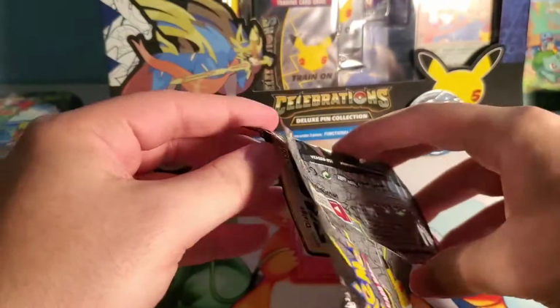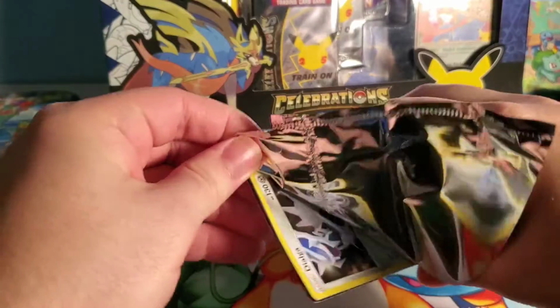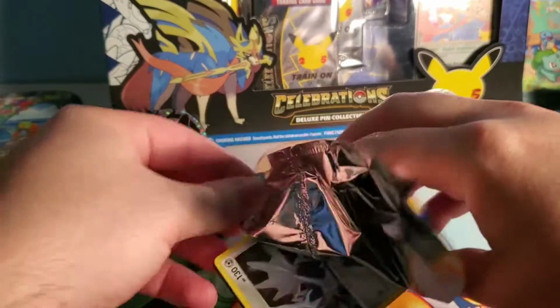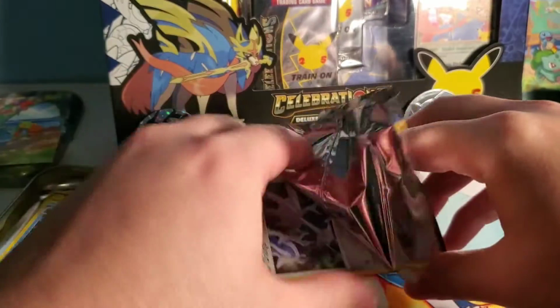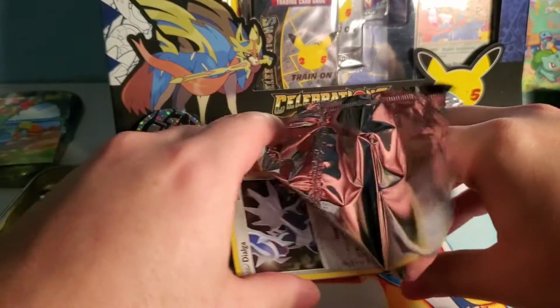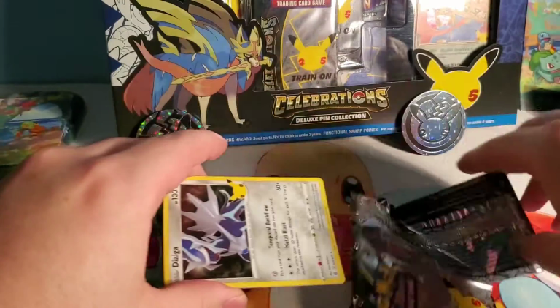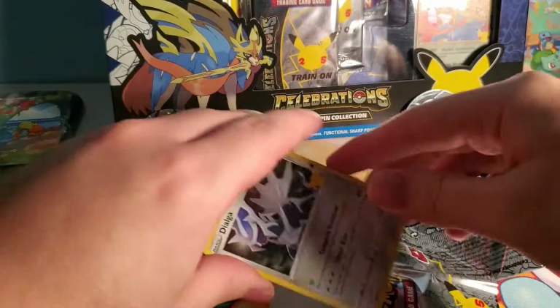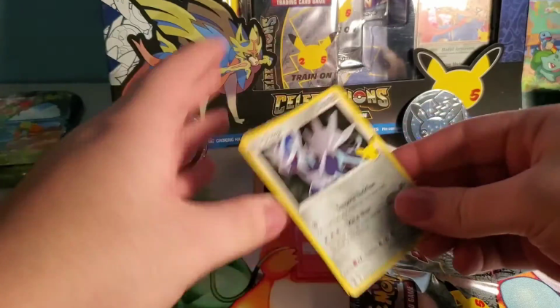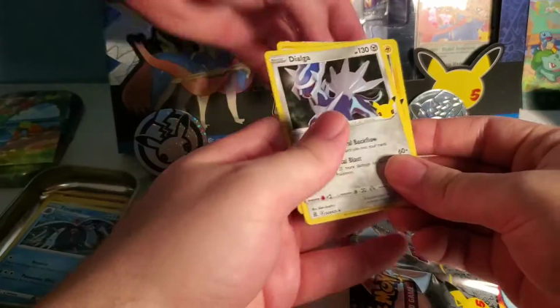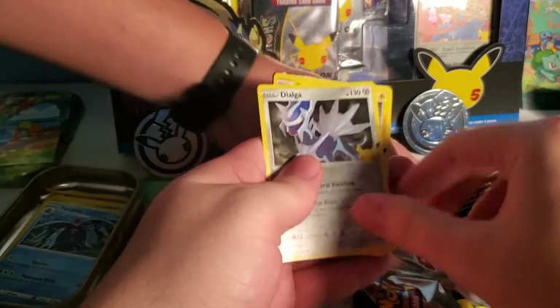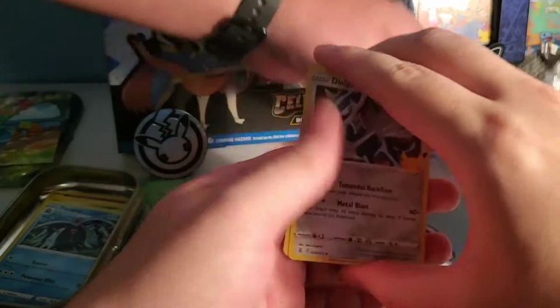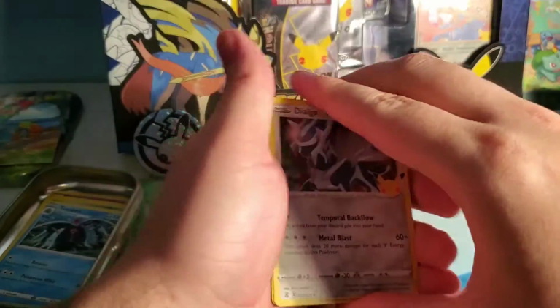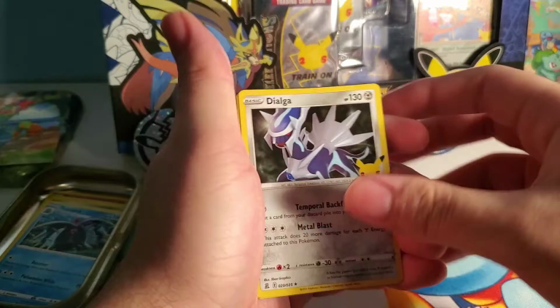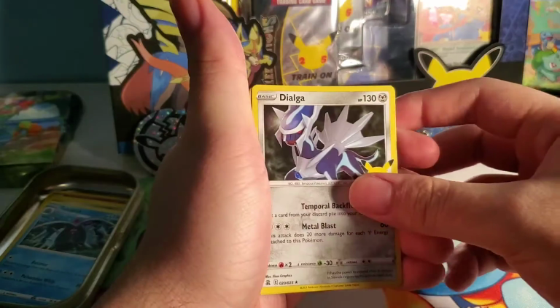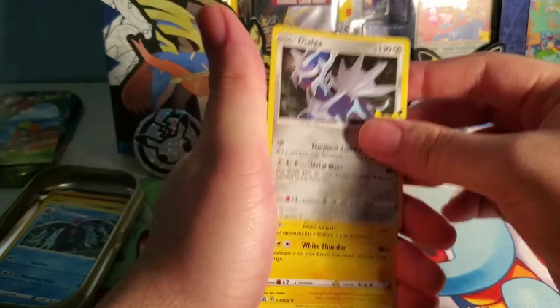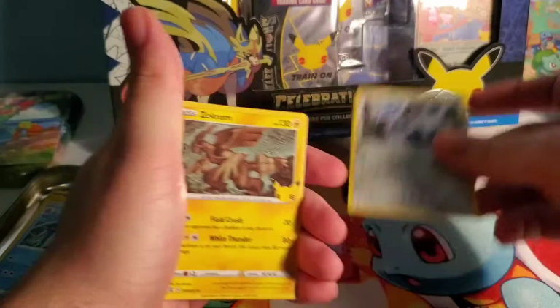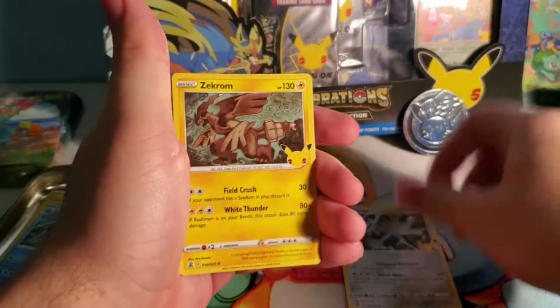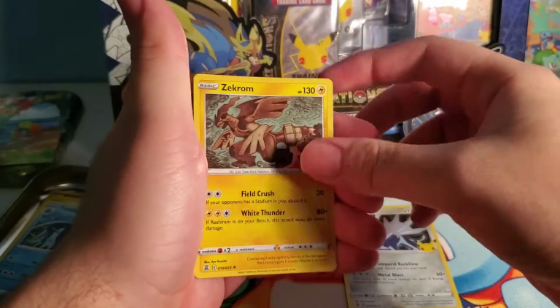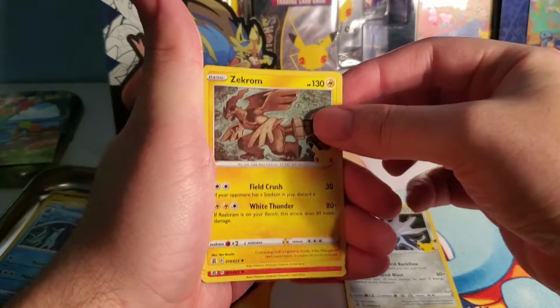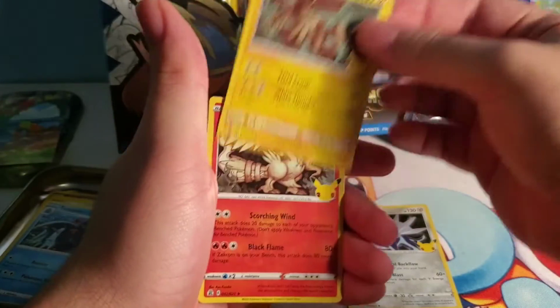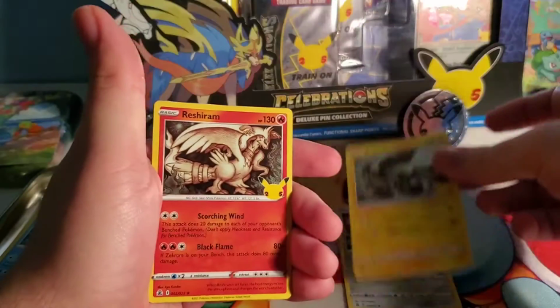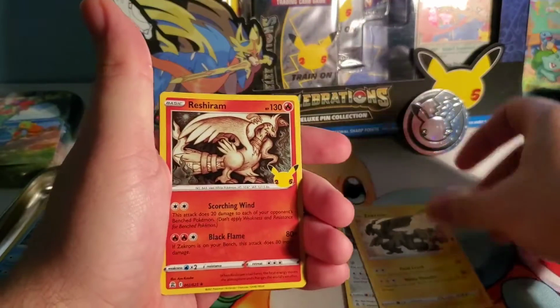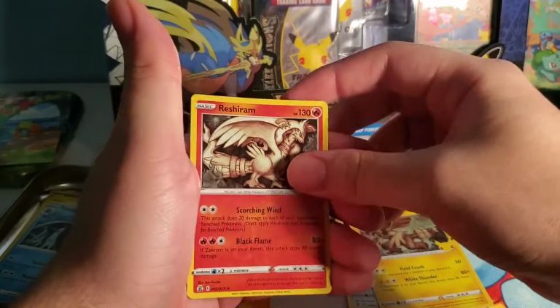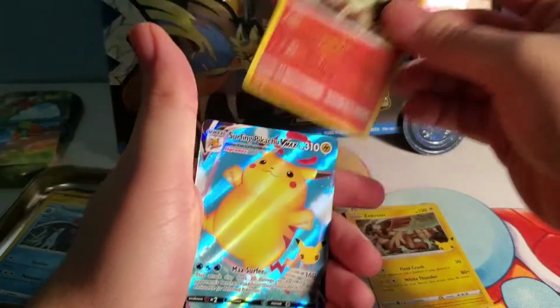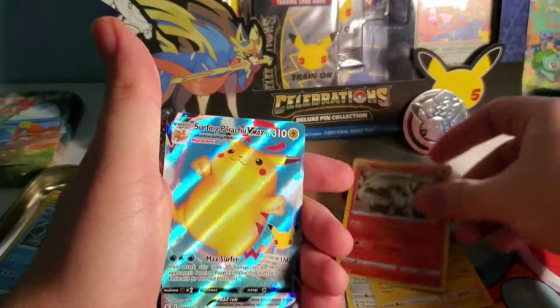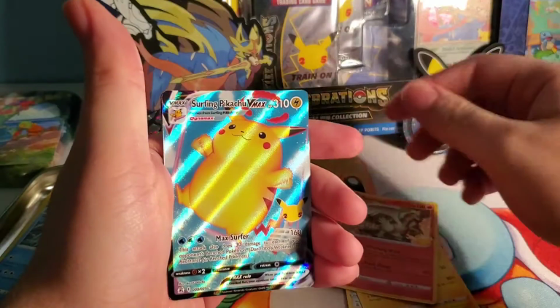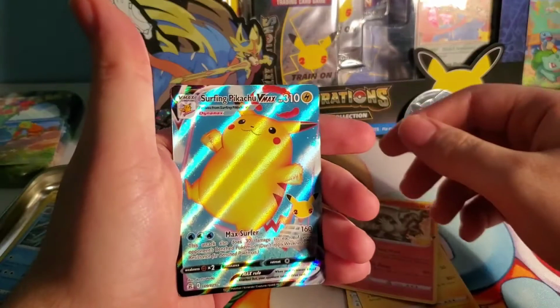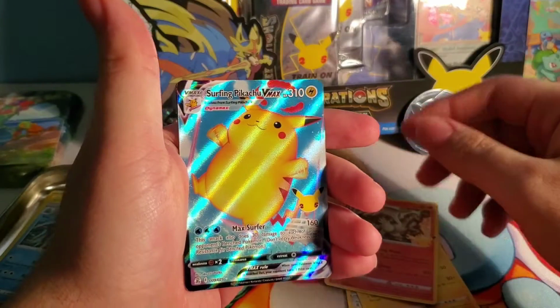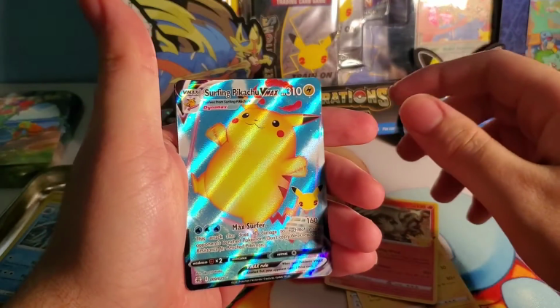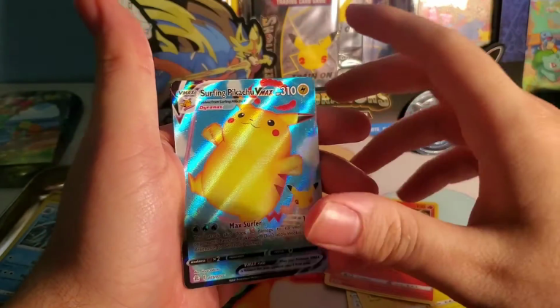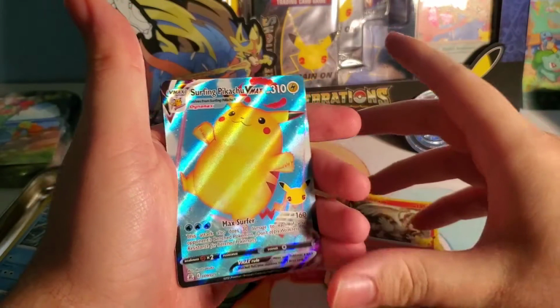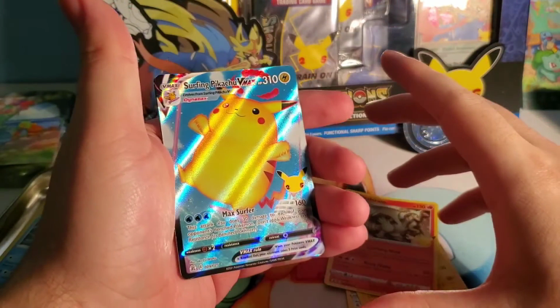You said these don't matter, huh? I mean, they're cool, but they're not like the classic kits. I see a VMAX already in the back — shoot, that'll go. Zekrom. Reshiram. Surfing Pikachu. Bet.